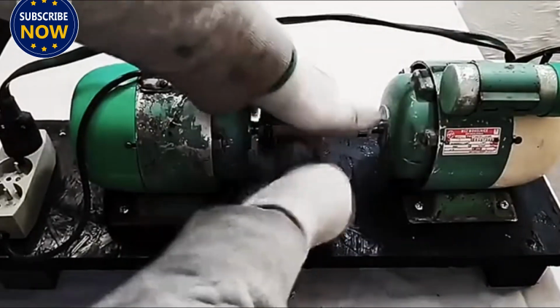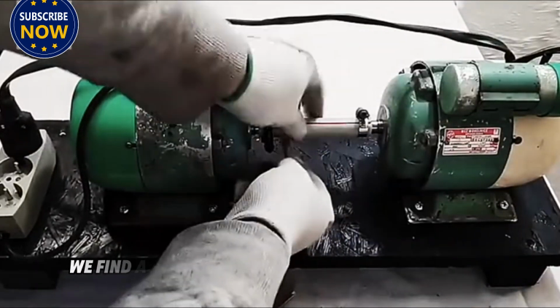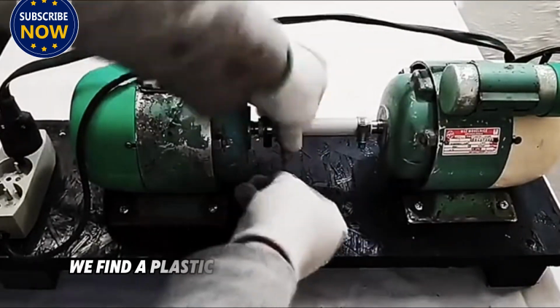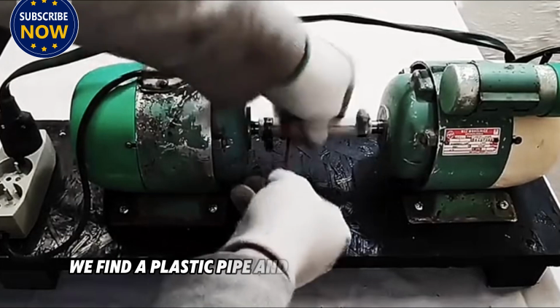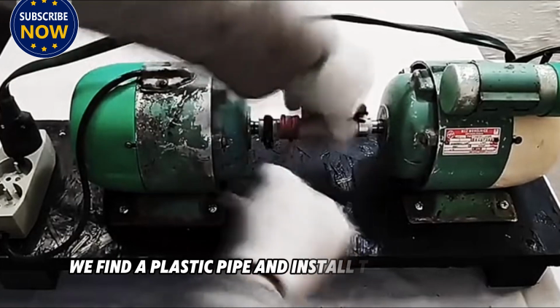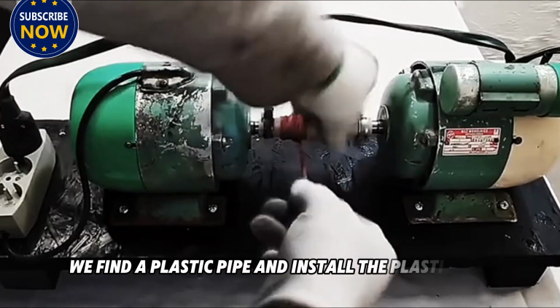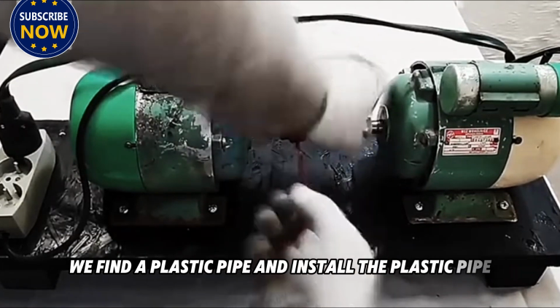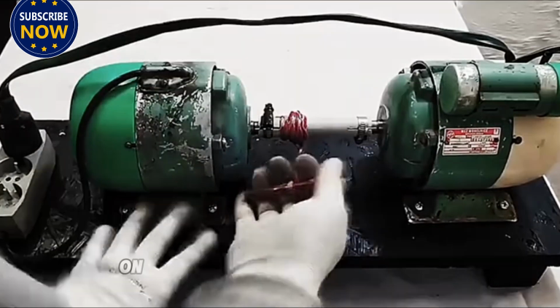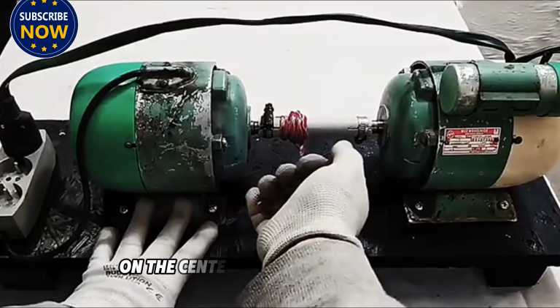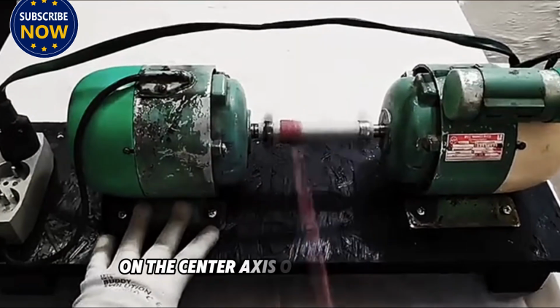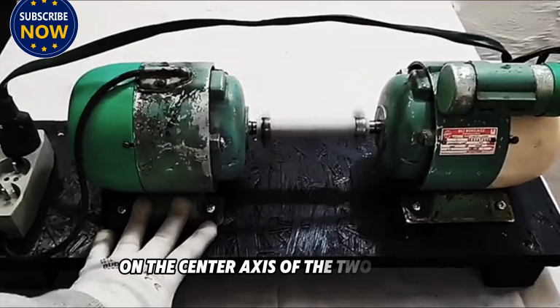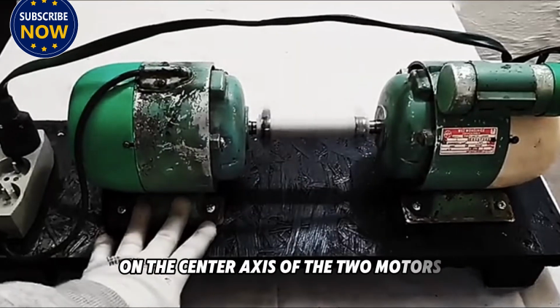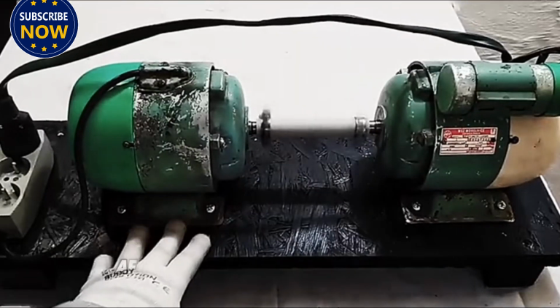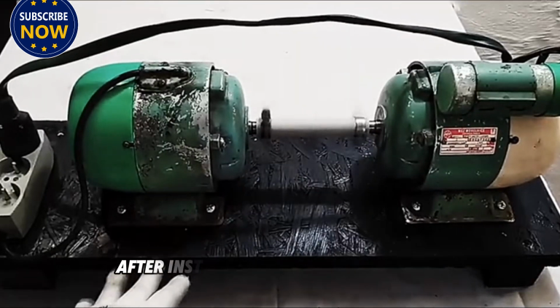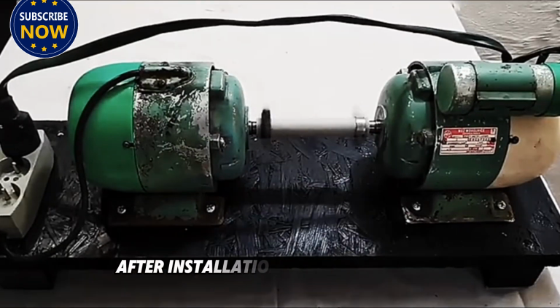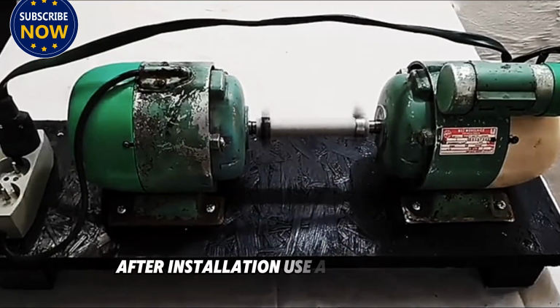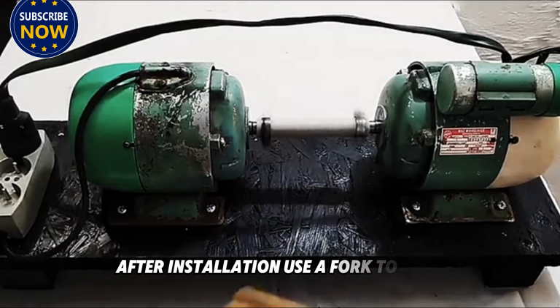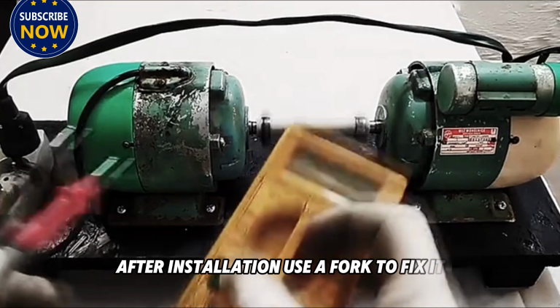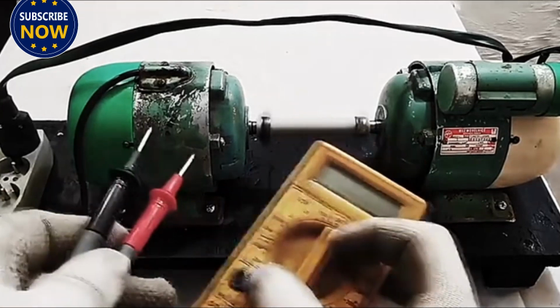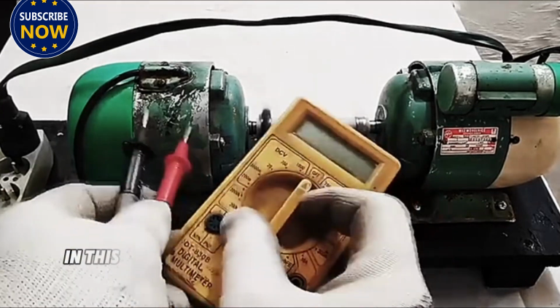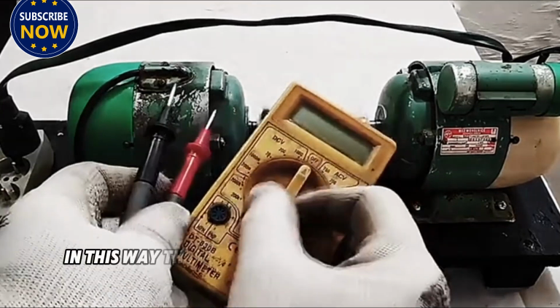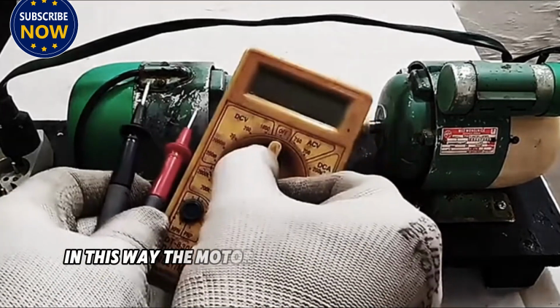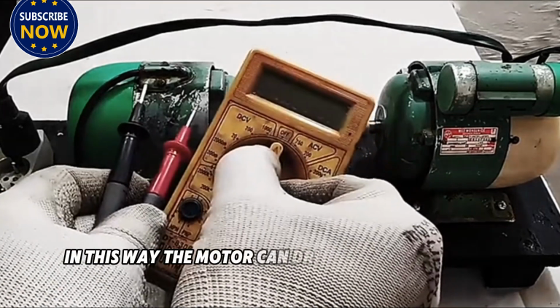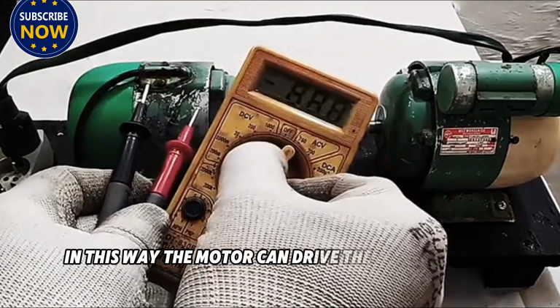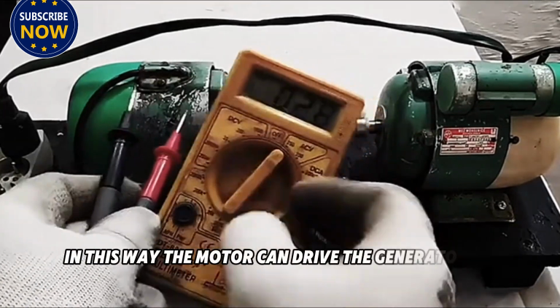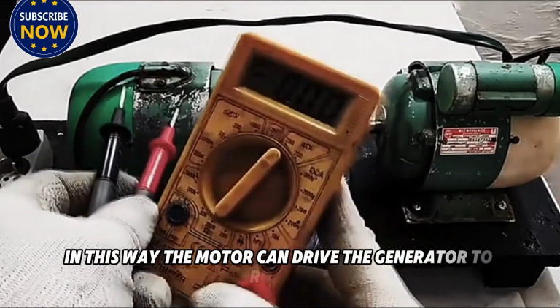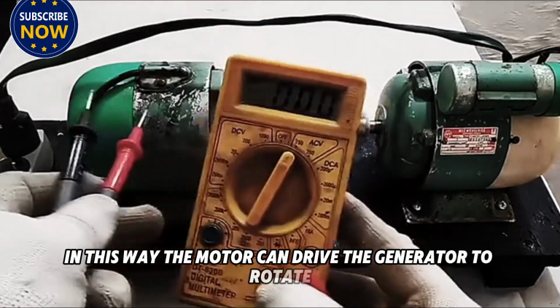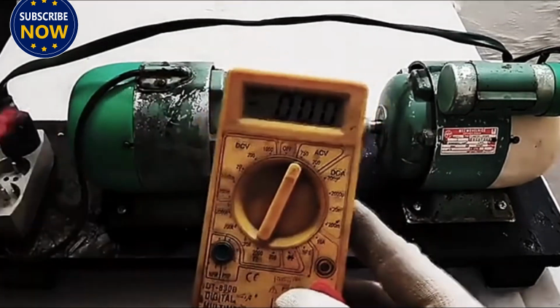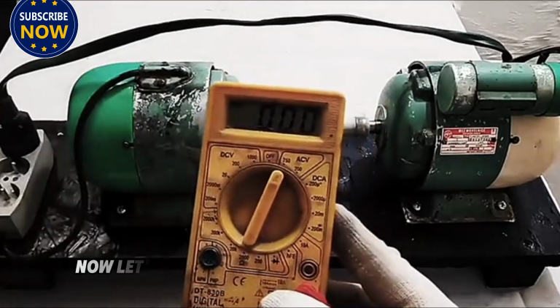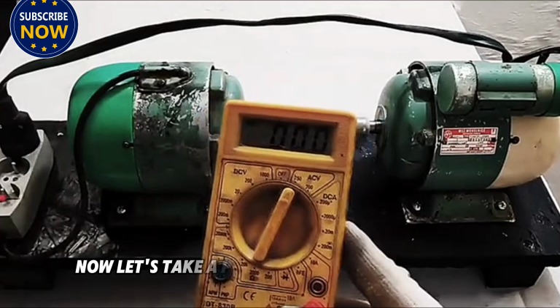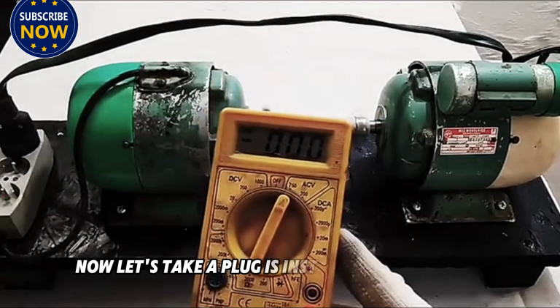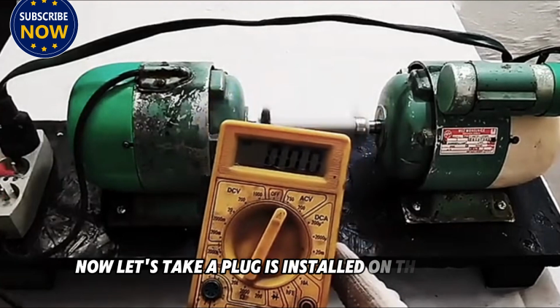After the socket strip is connected, we find a plastic pipe and install it on the center axes of the two motors. After installation, we use a fork to fix it. In this way, the motor can drive the generator to rotate.